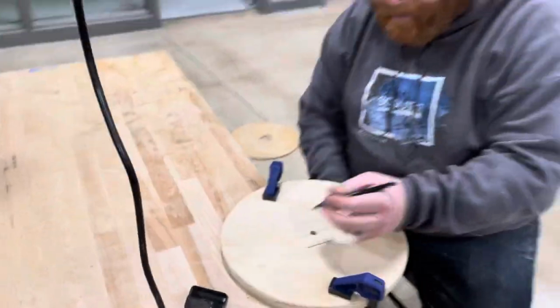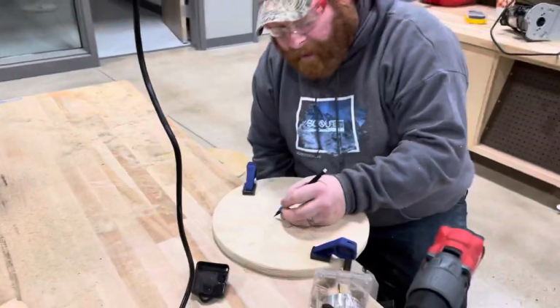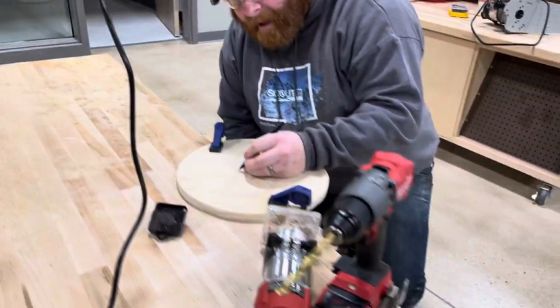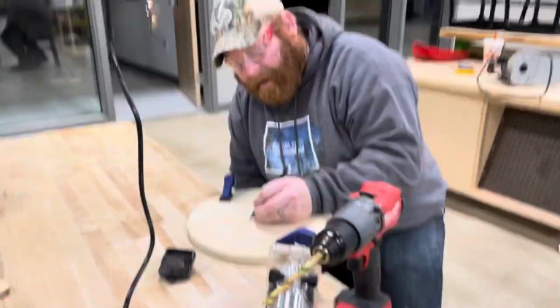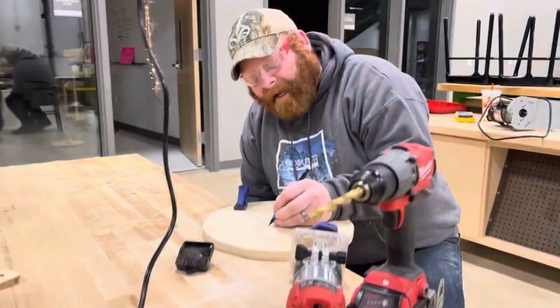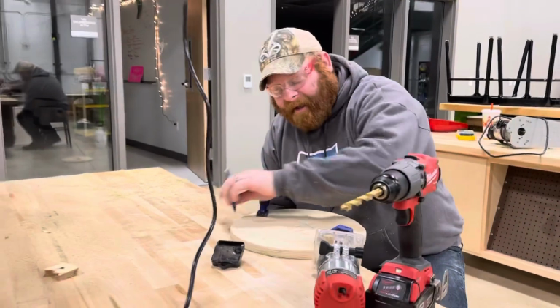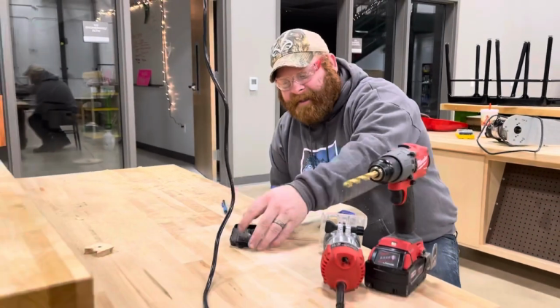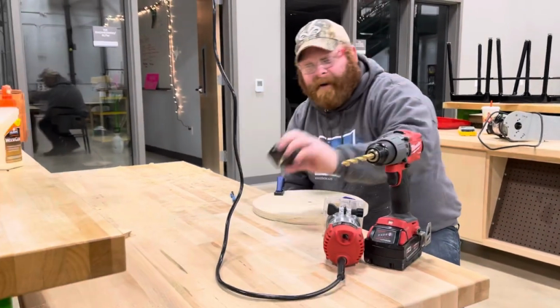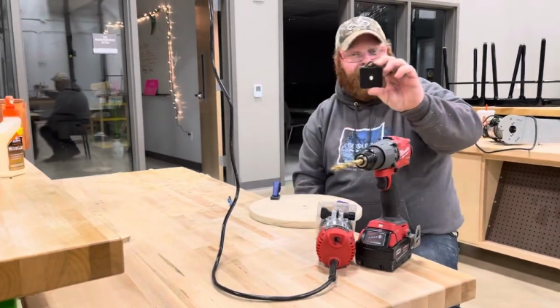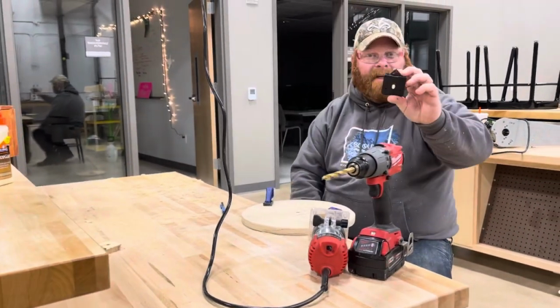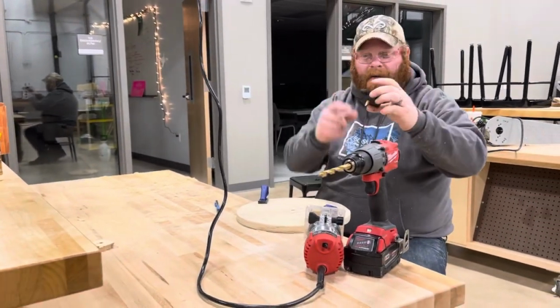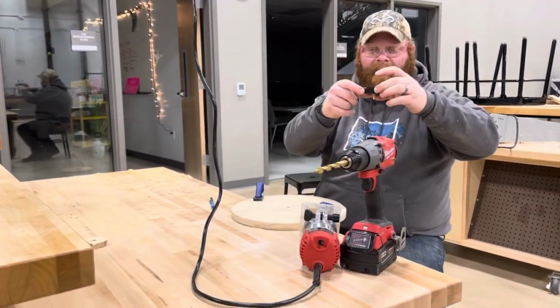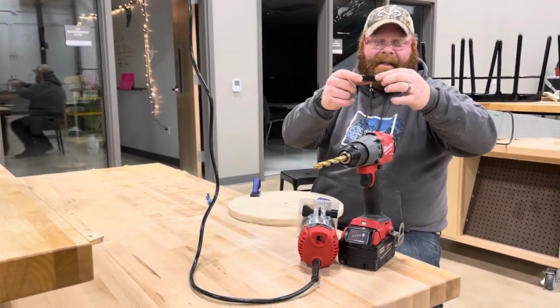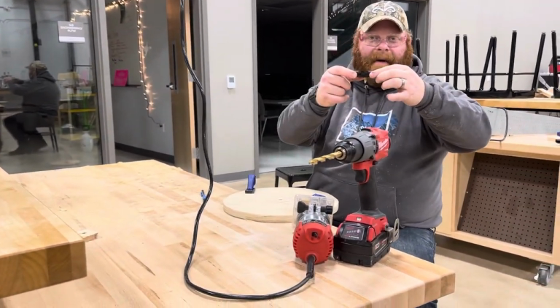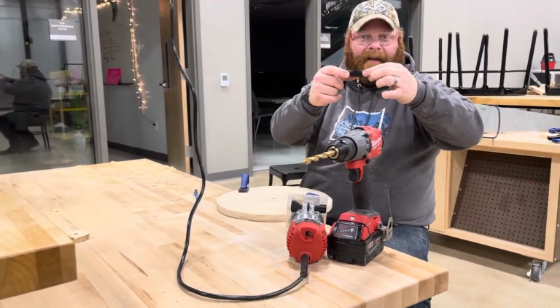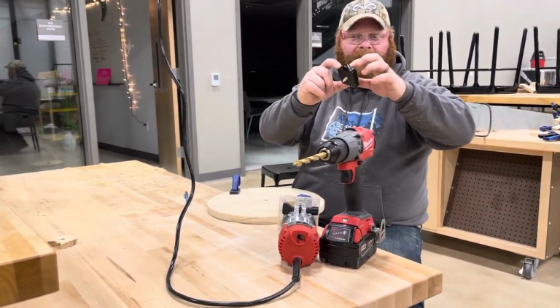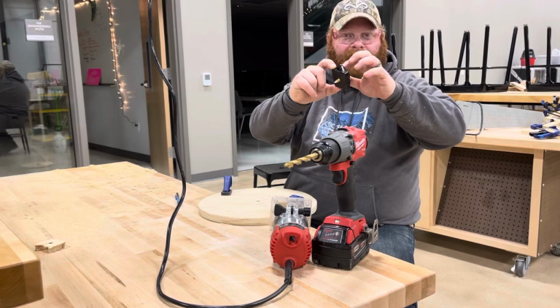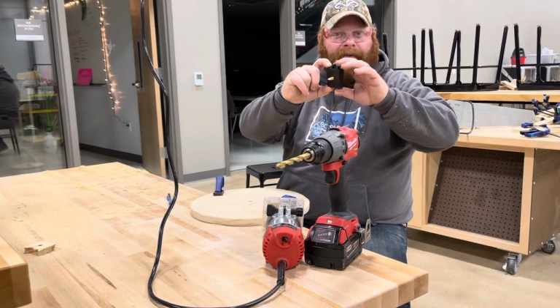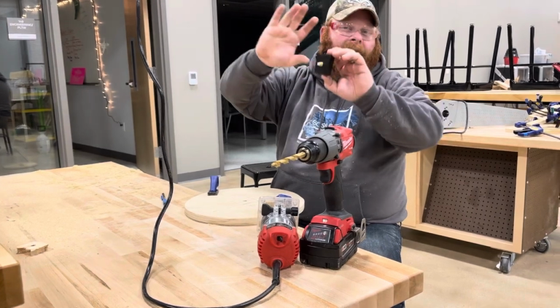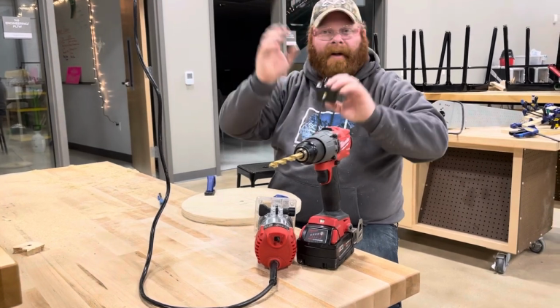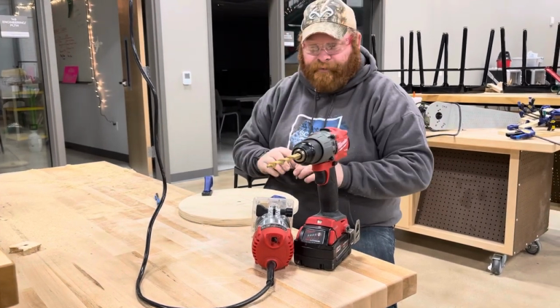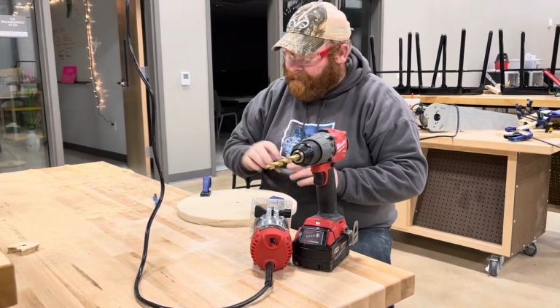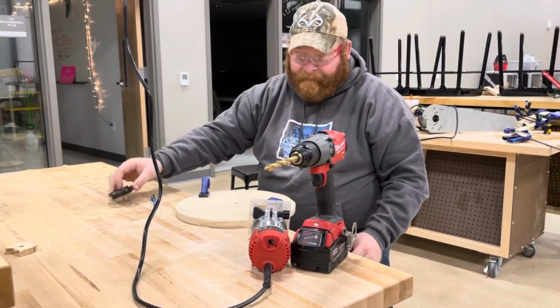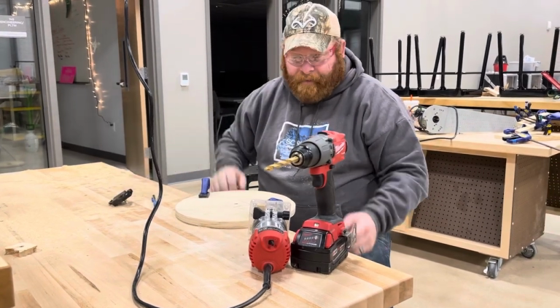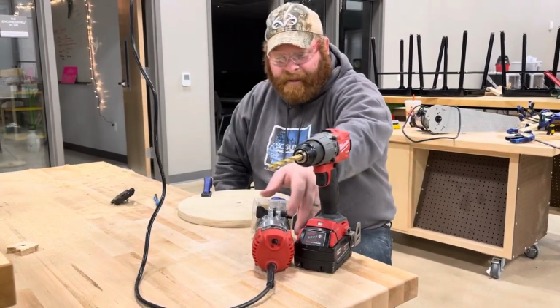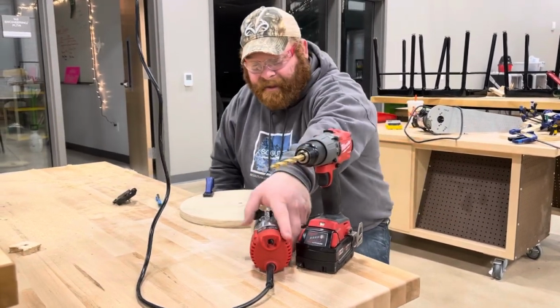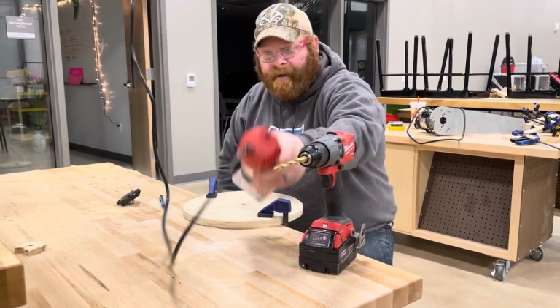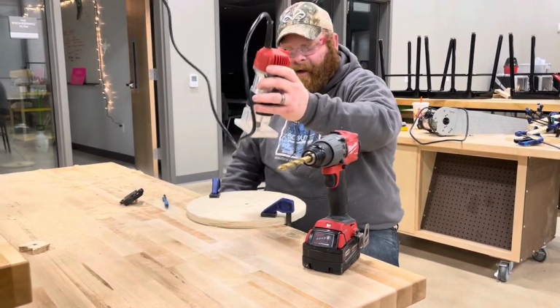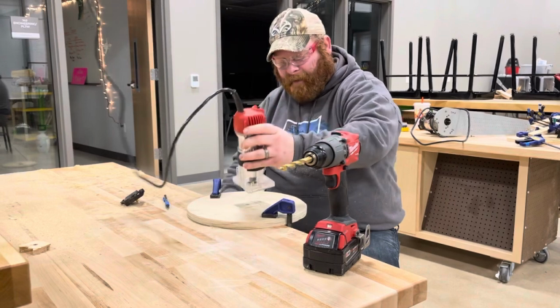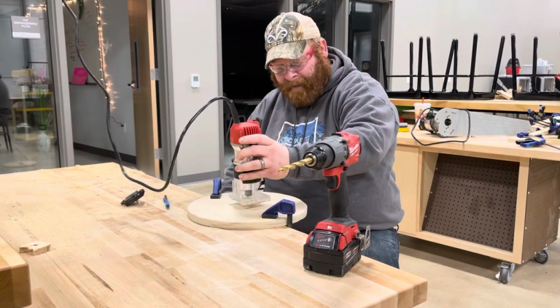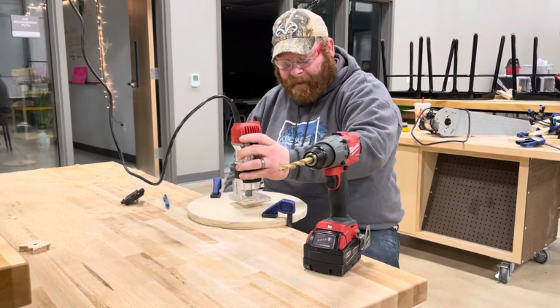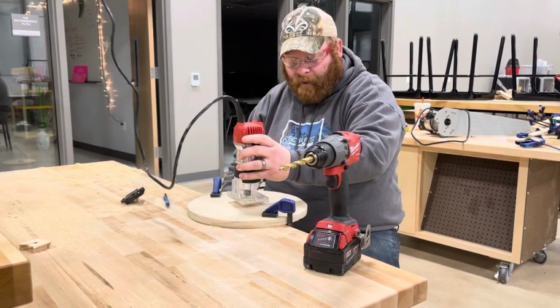So now that I got that done, you can see I didn't worry about the little hanger piece, because this will all sit on the back of your clock and then this is where you put a screw and you hang it on the wall and everyone enjoys it. So now I'm going to take this router and put it in the hole.